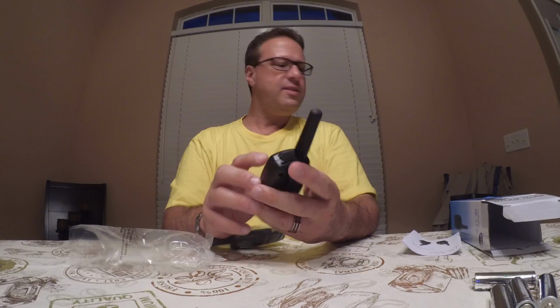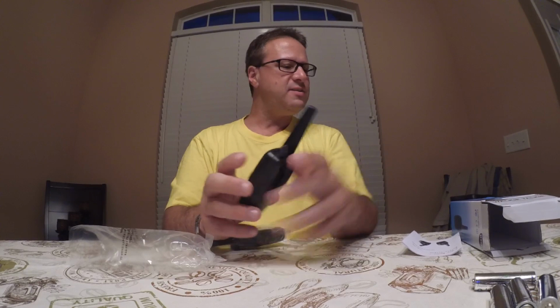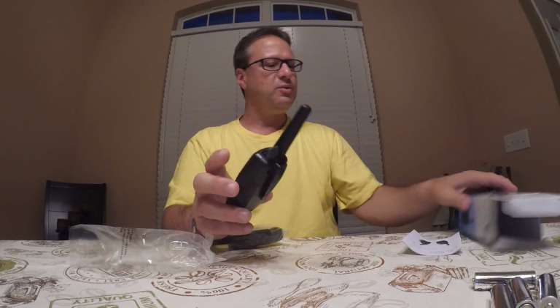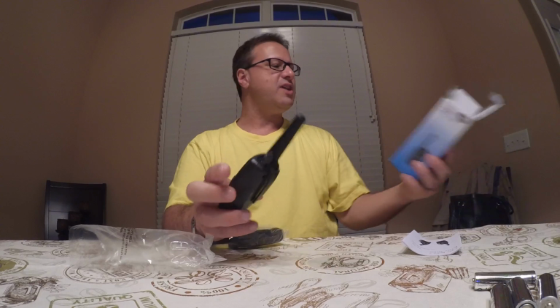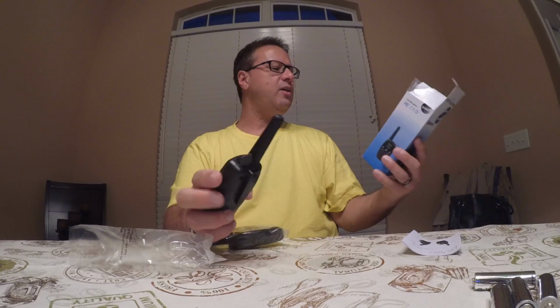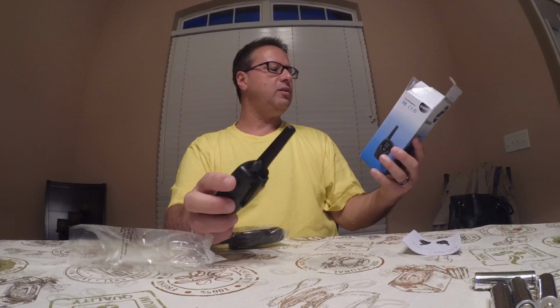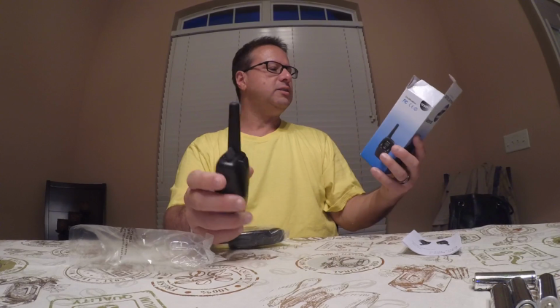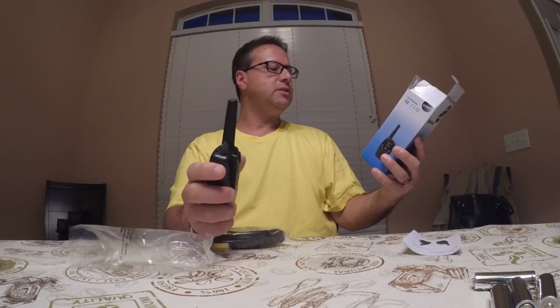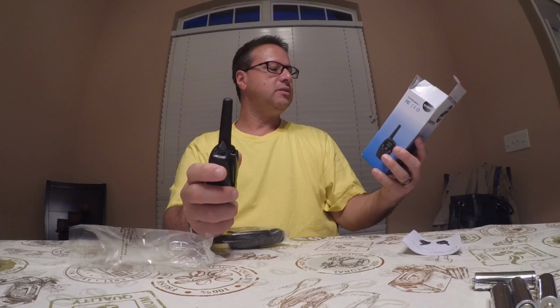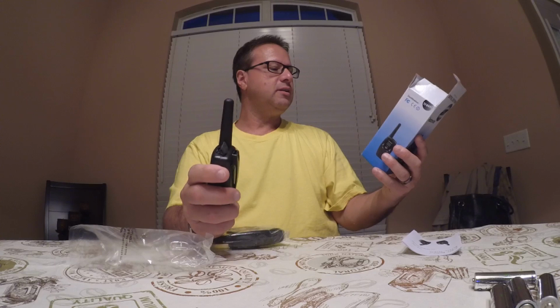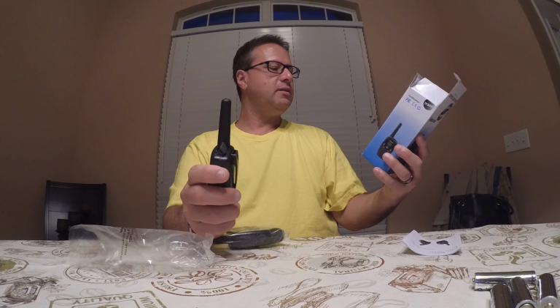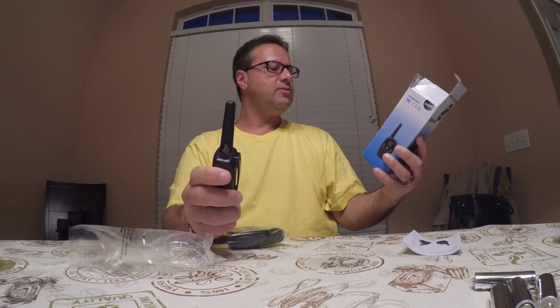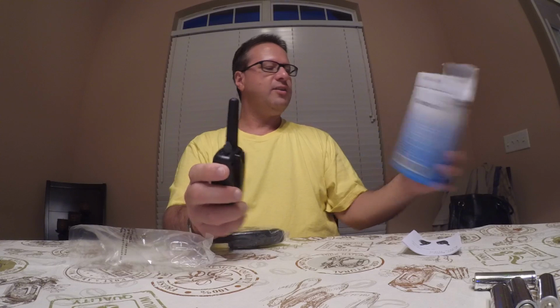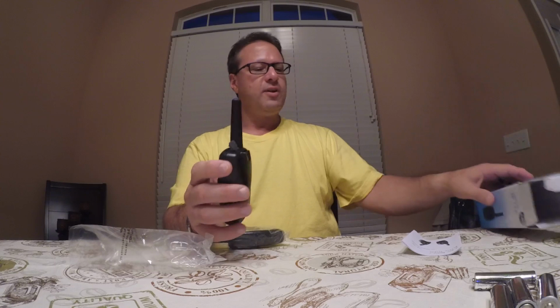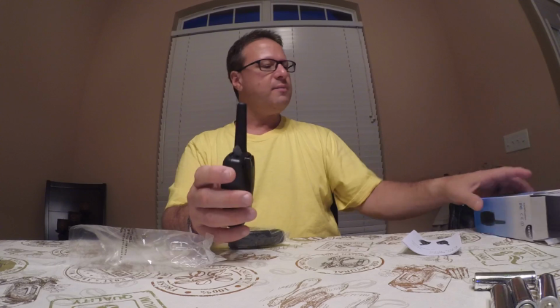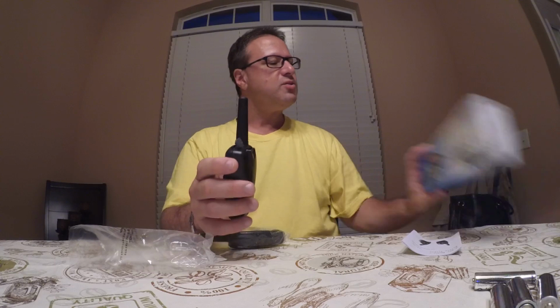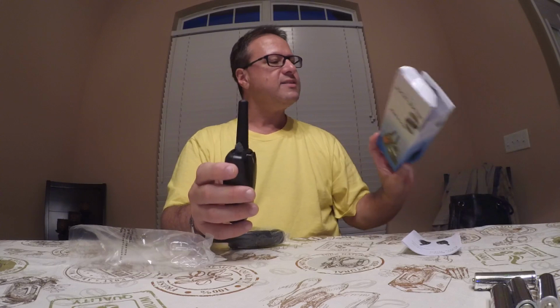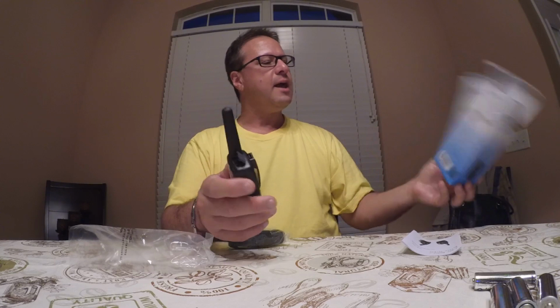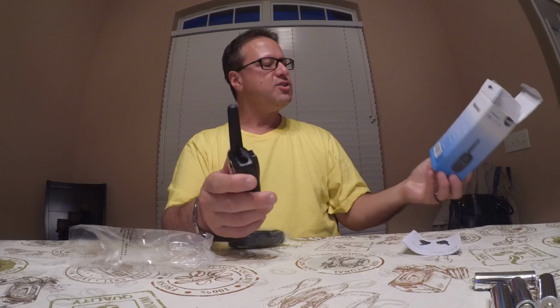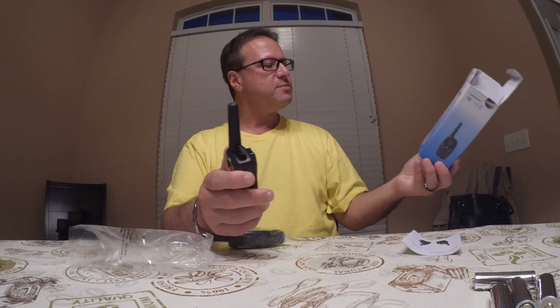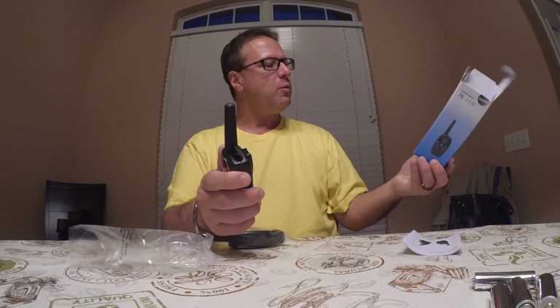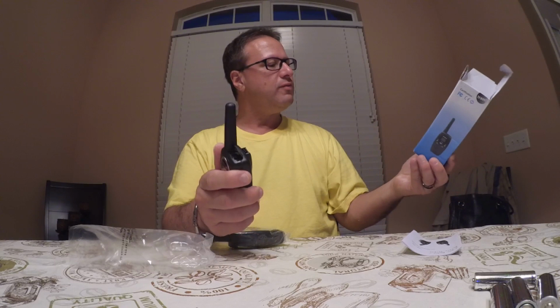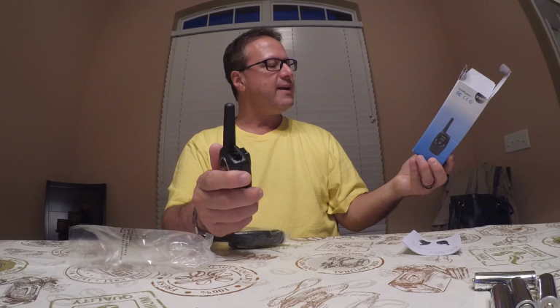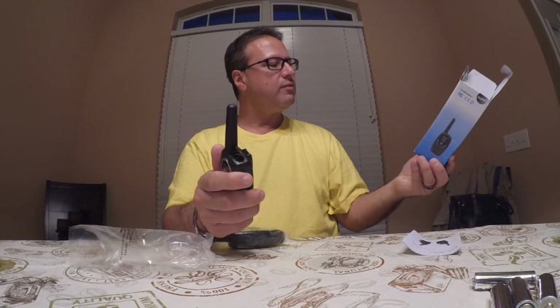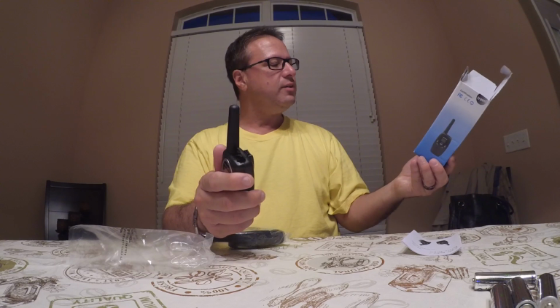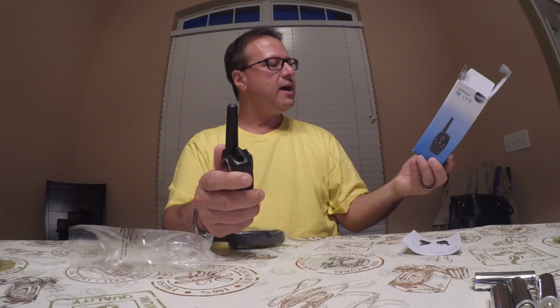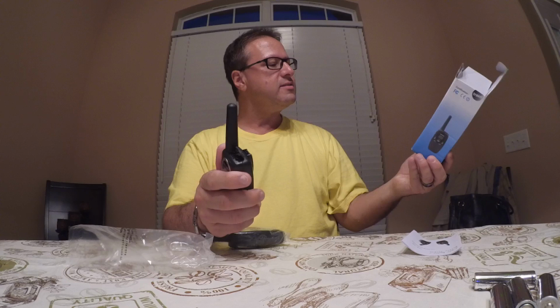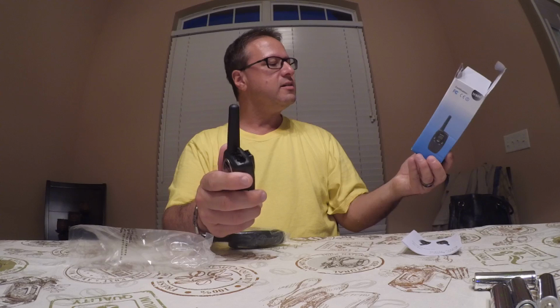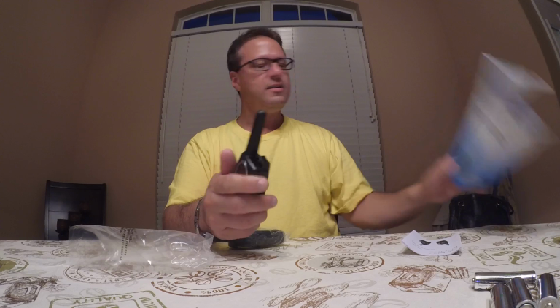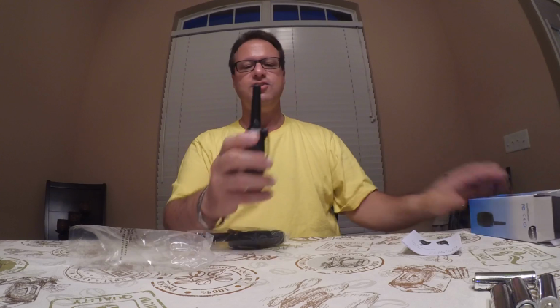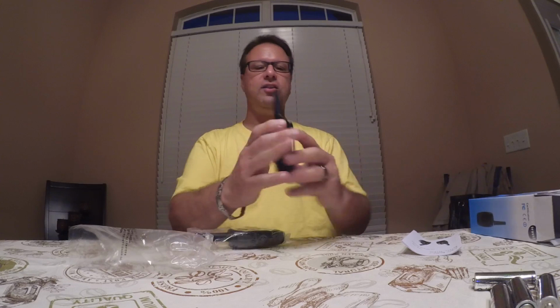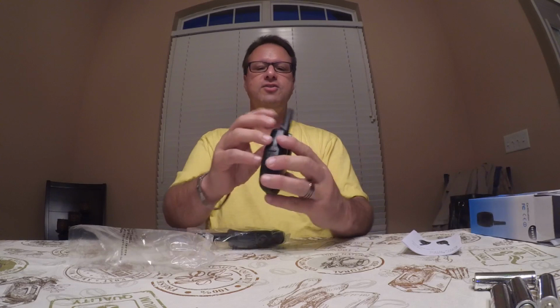I think it's multi-channel. I'm not sure exactly how many channels, but I will find out for you guys. So it has channel lock features.